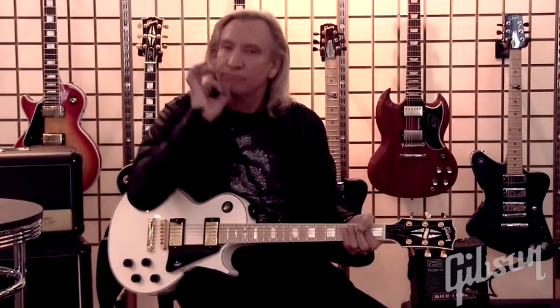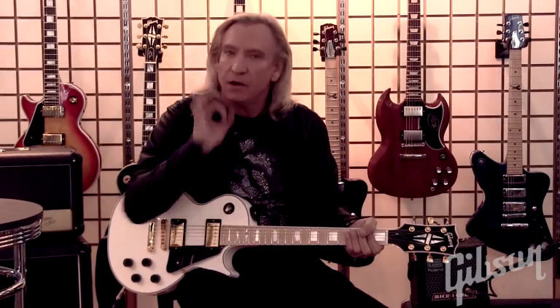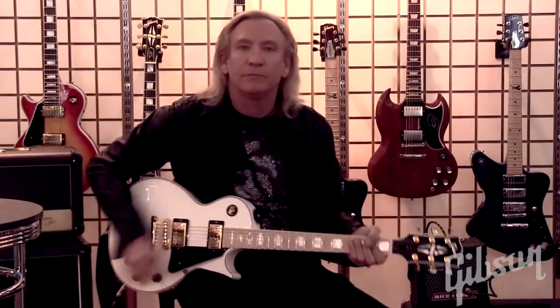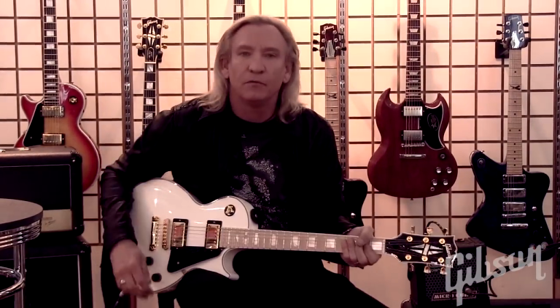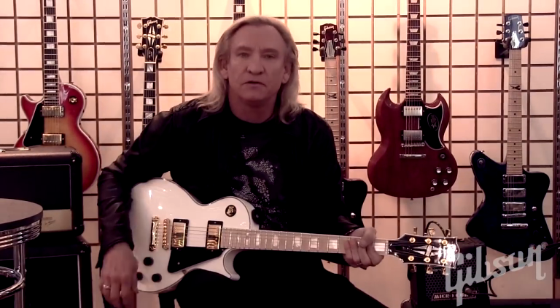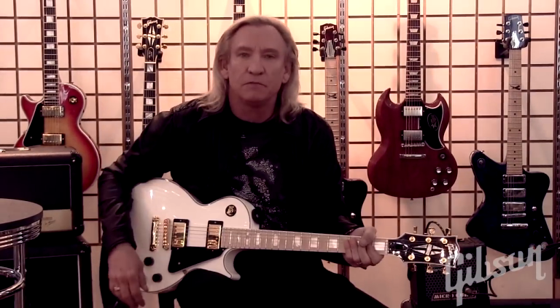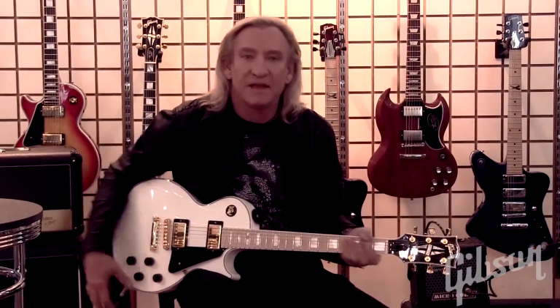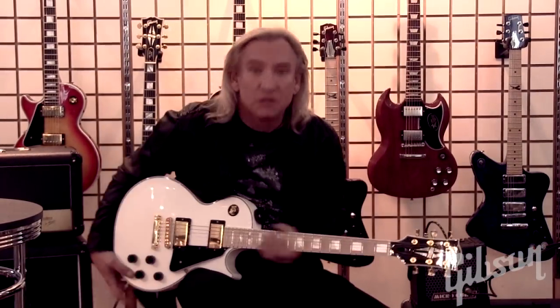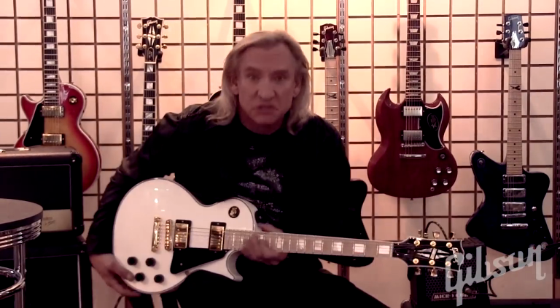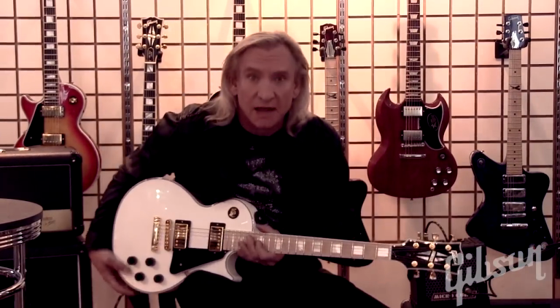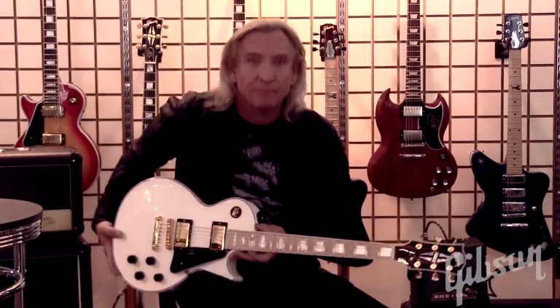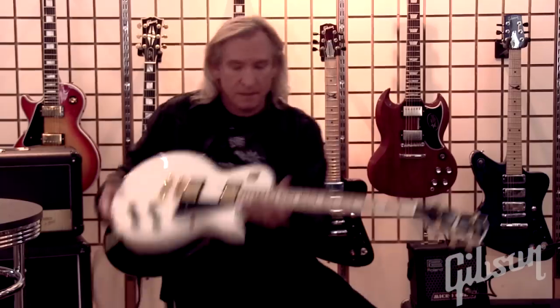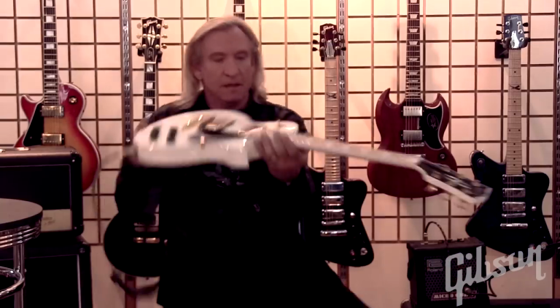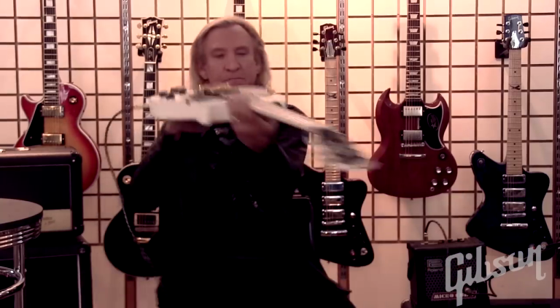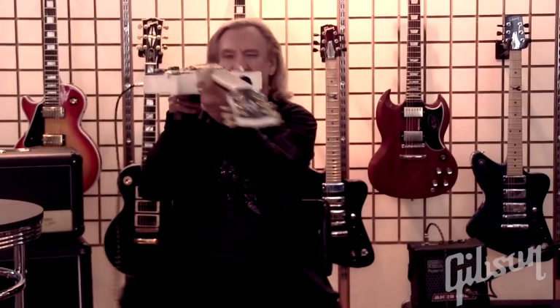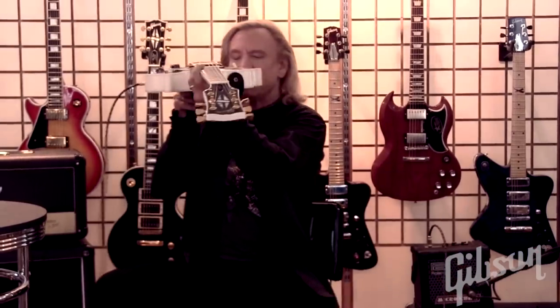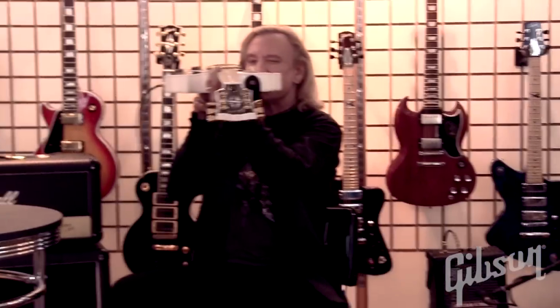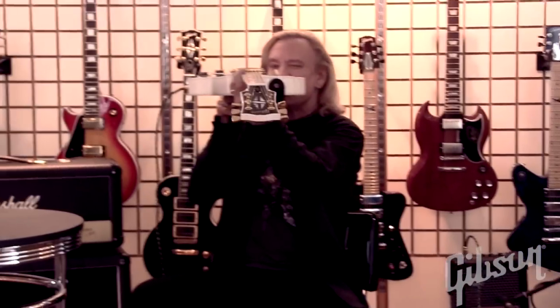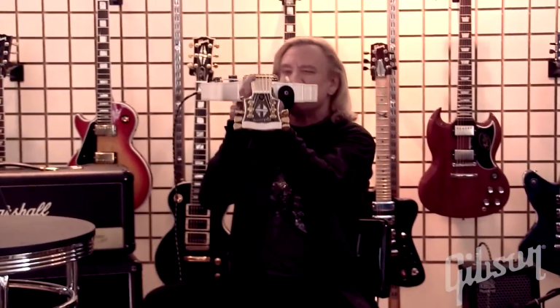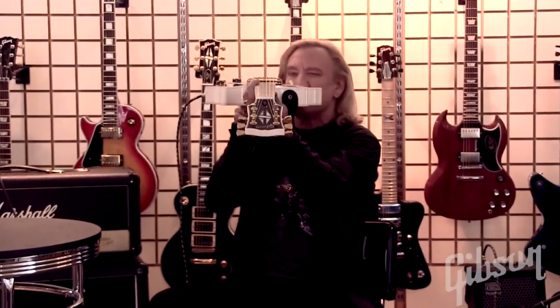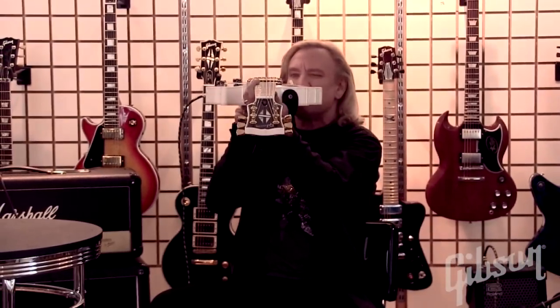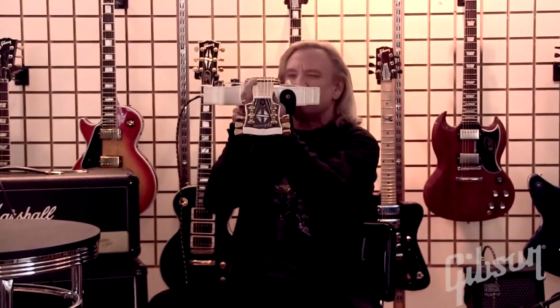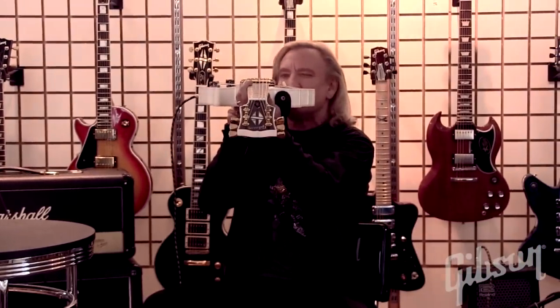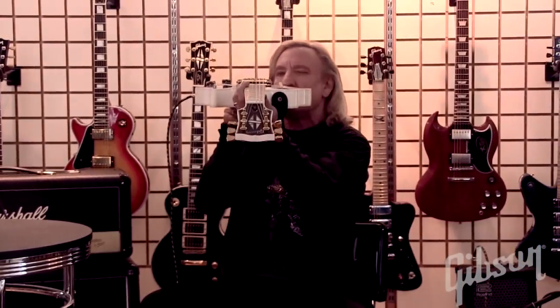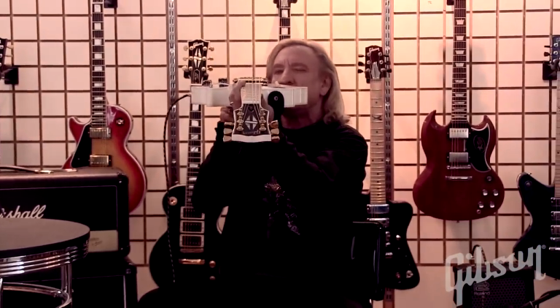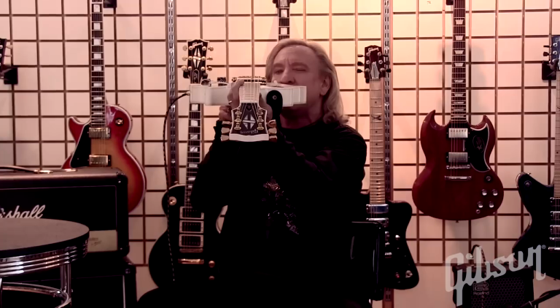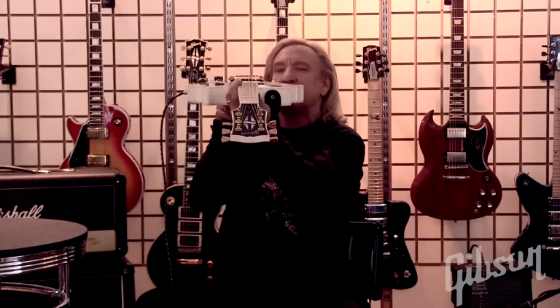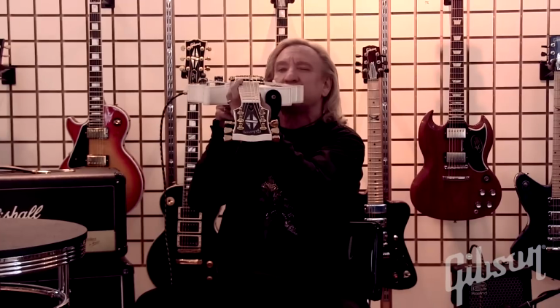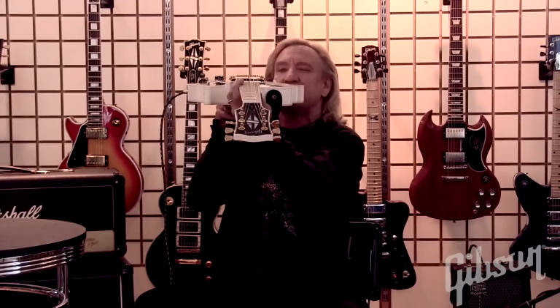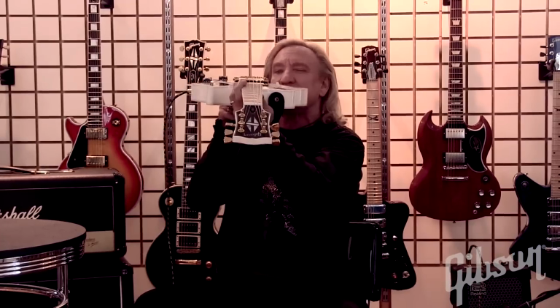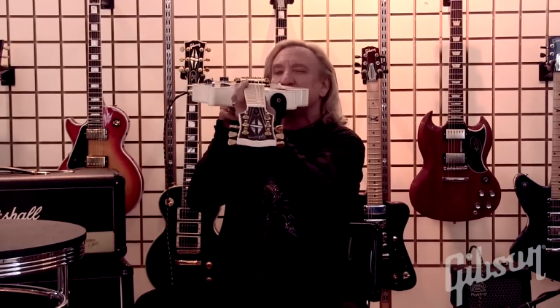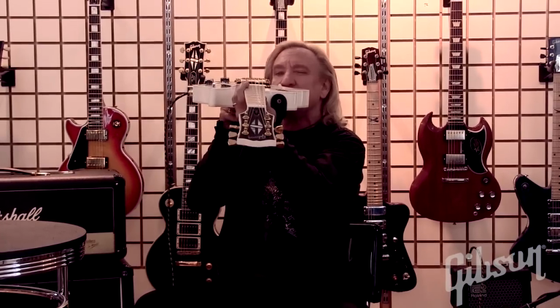We're in tune, that's a good sign. That means things are good. Alright, now it's time to set the neck.